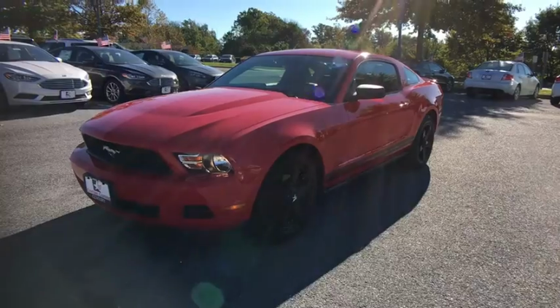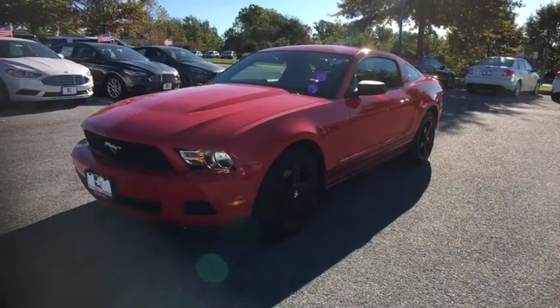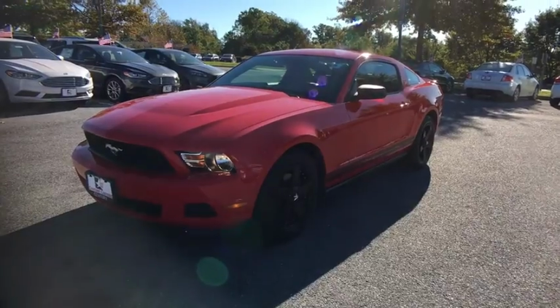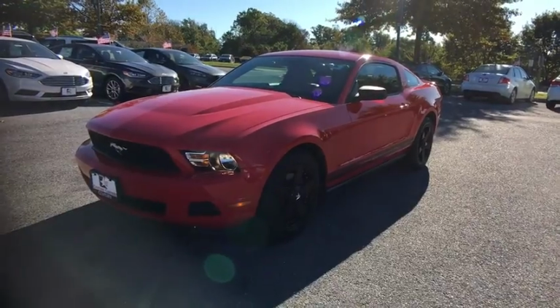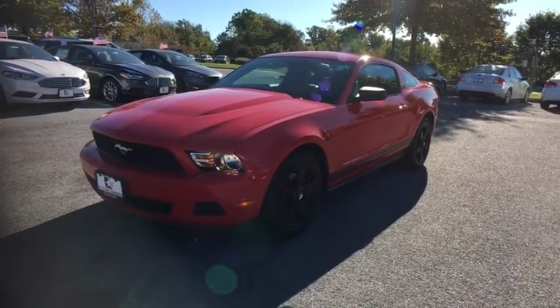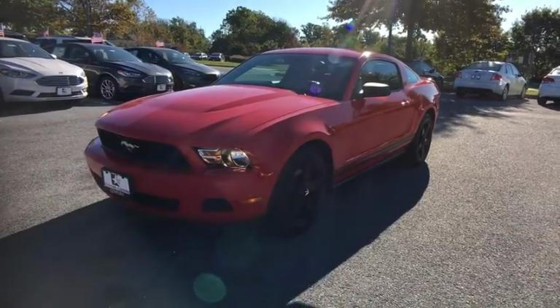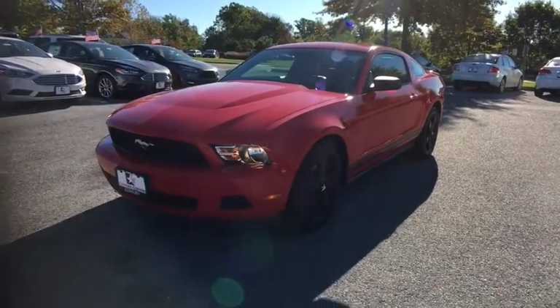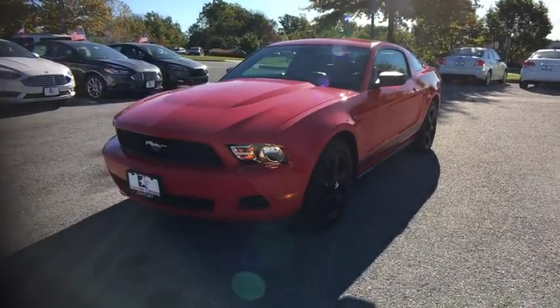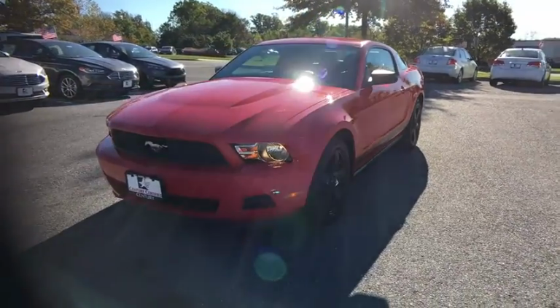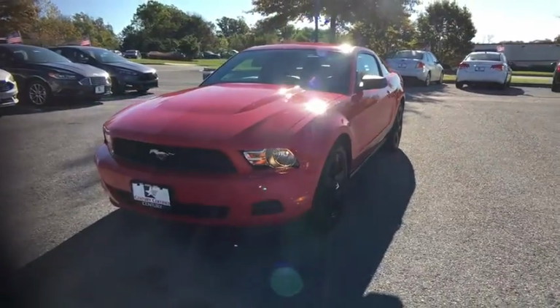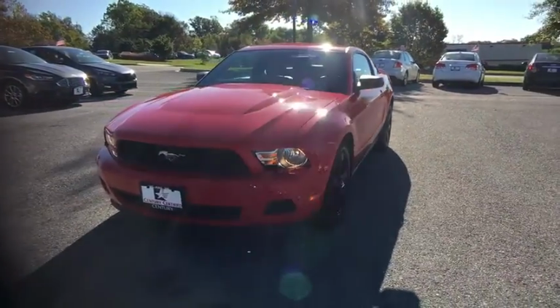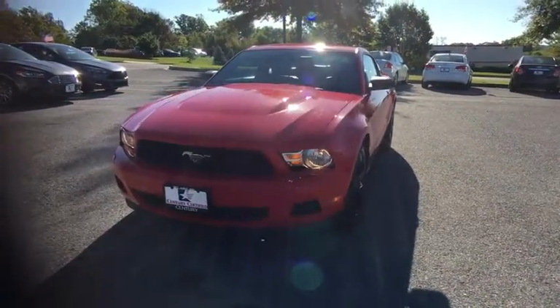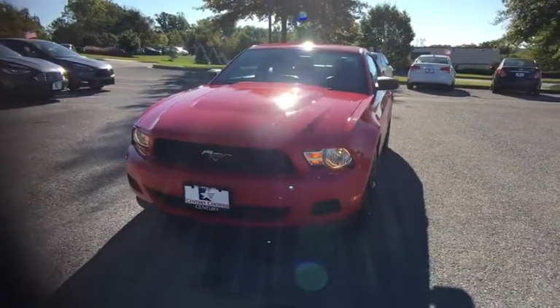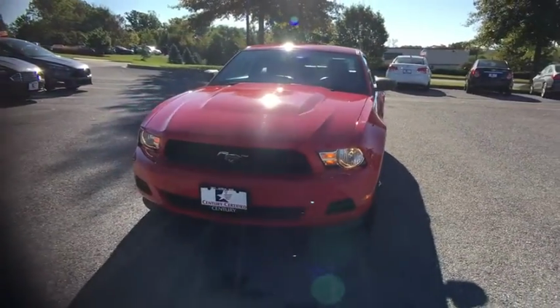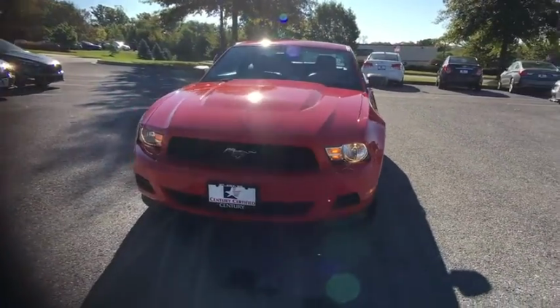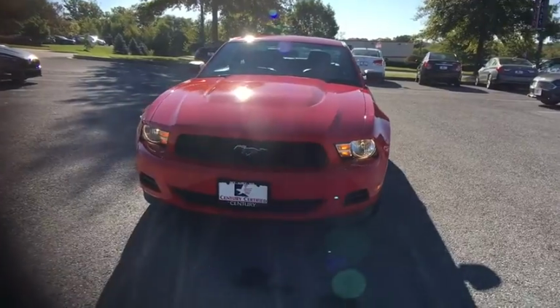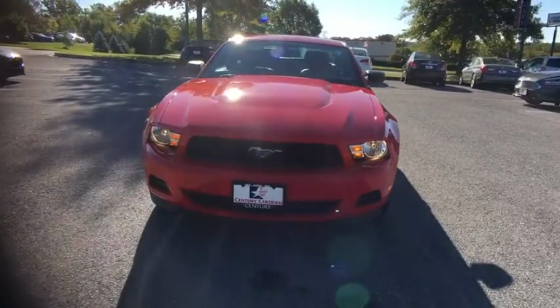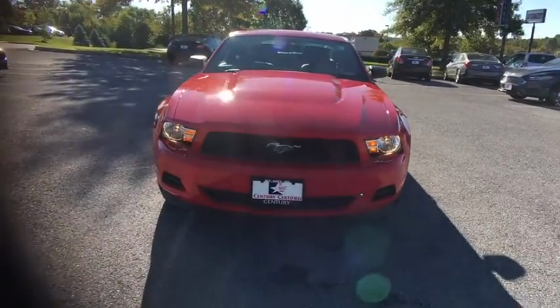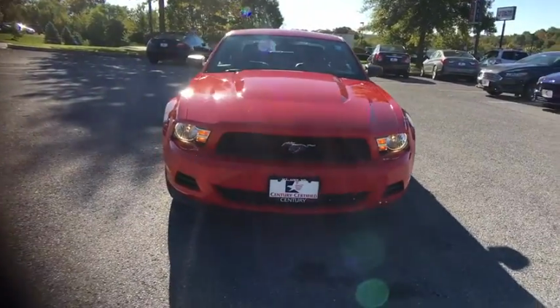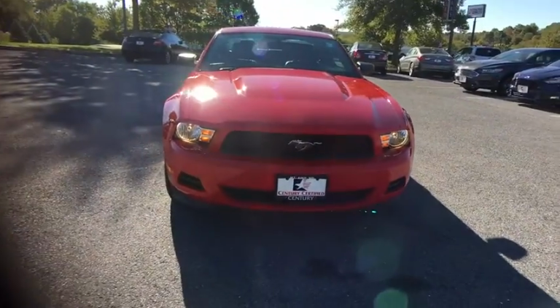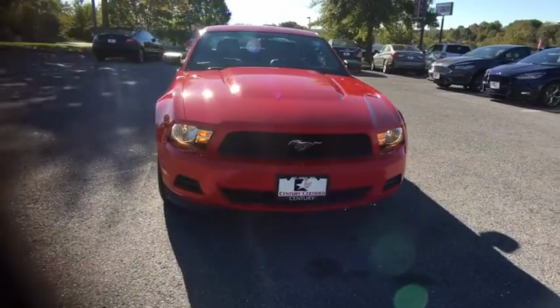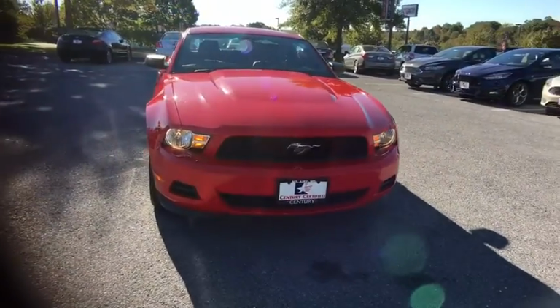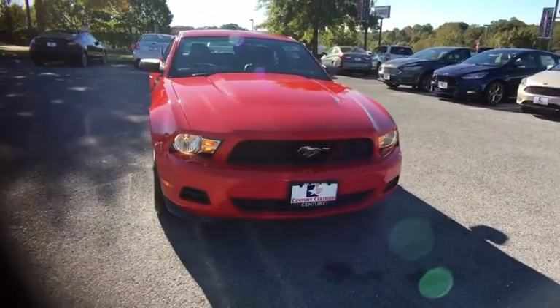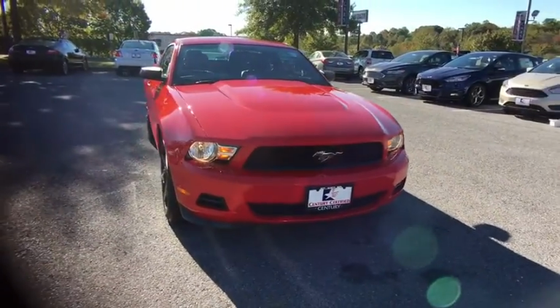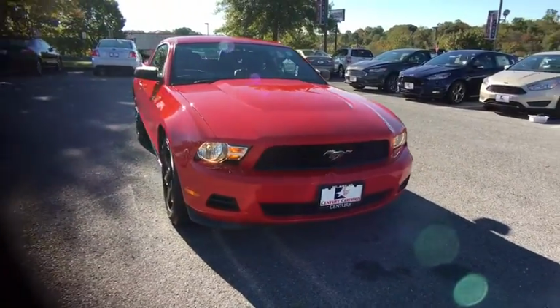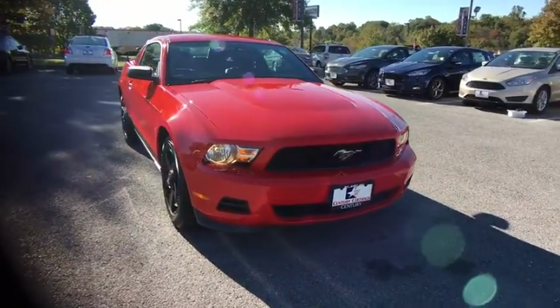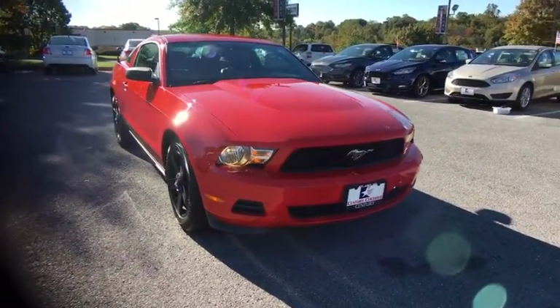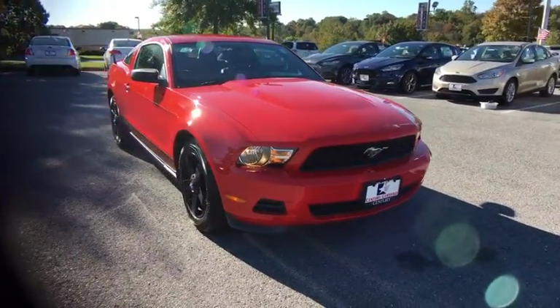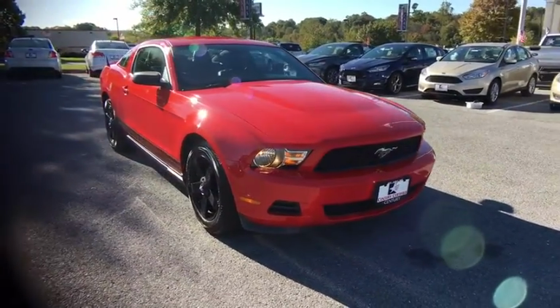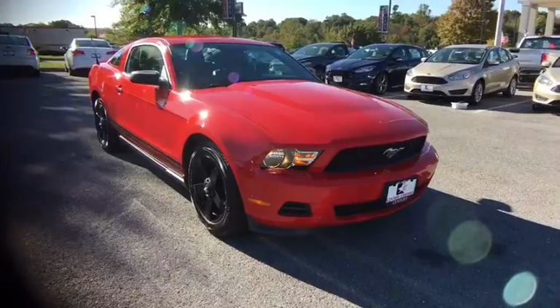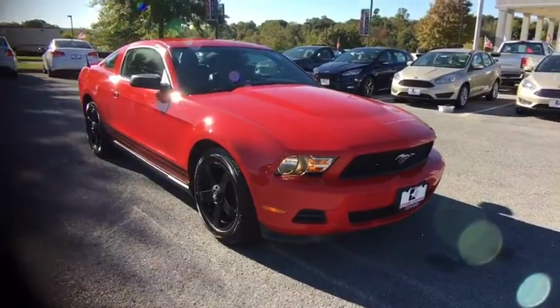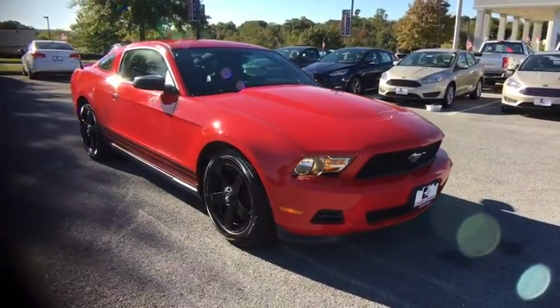The 2012 Ford Mustang. The Mustang is race-worthy and ready for the track. This vehicle has less than 95,000 miles. Here are some of this vehicle's great options.